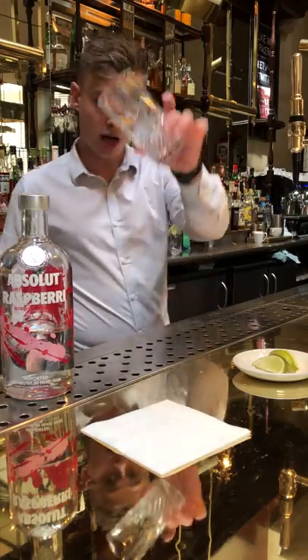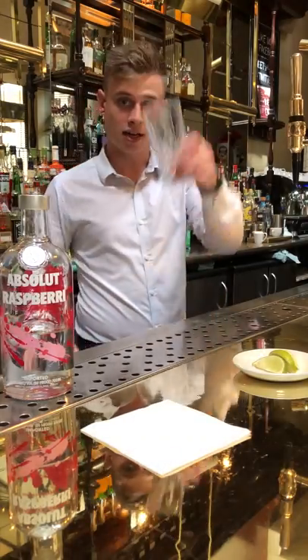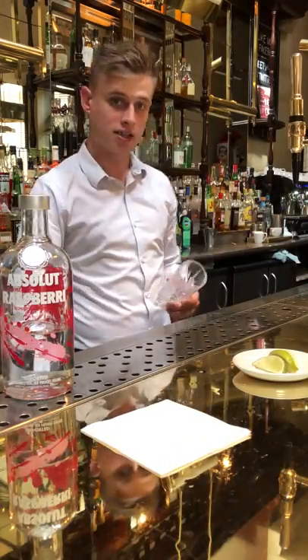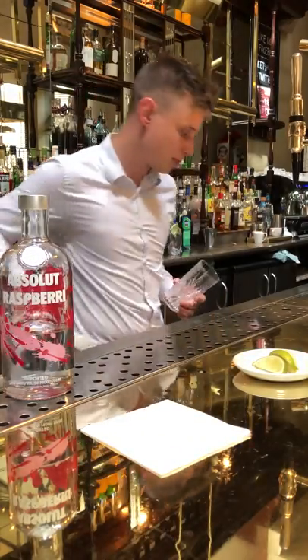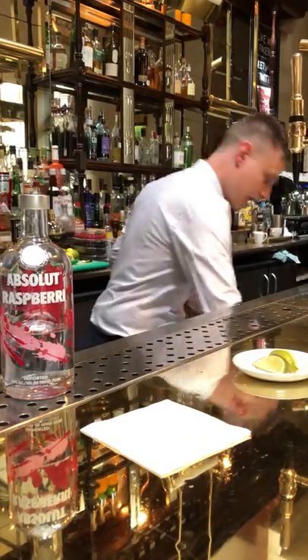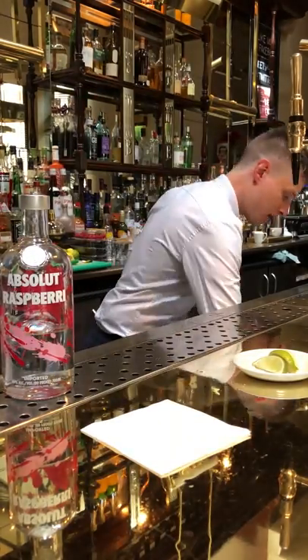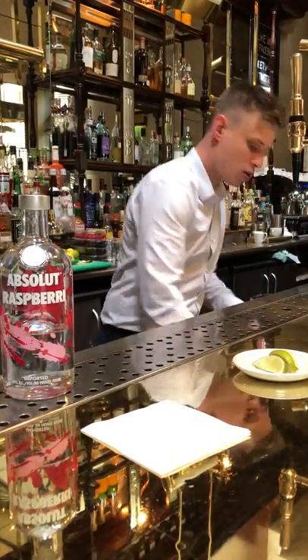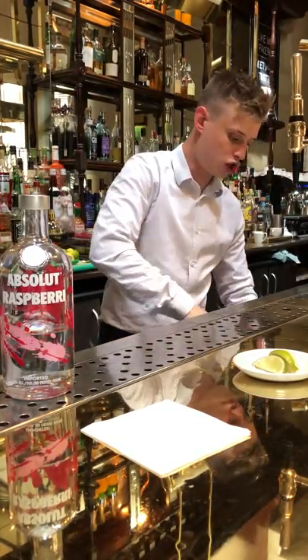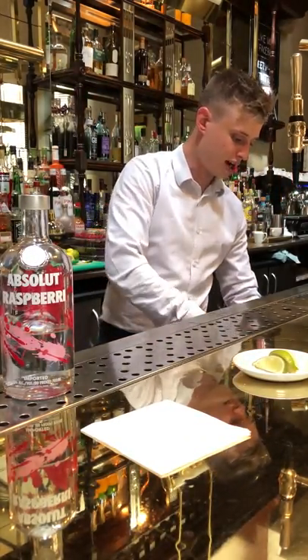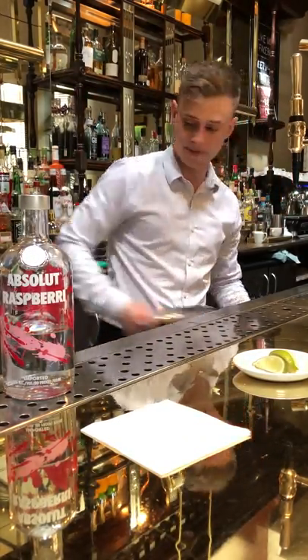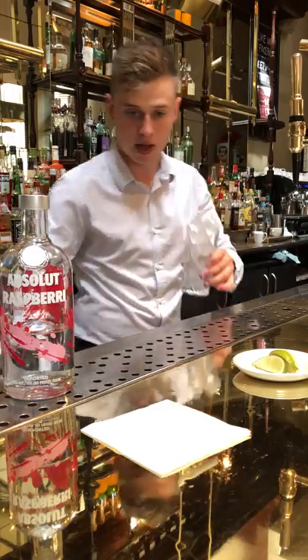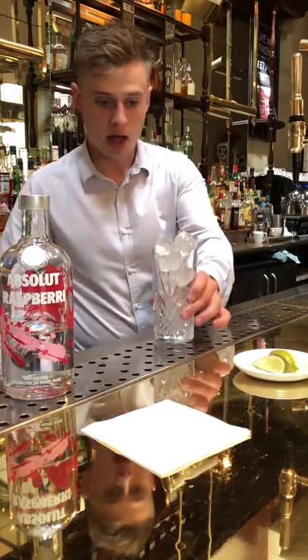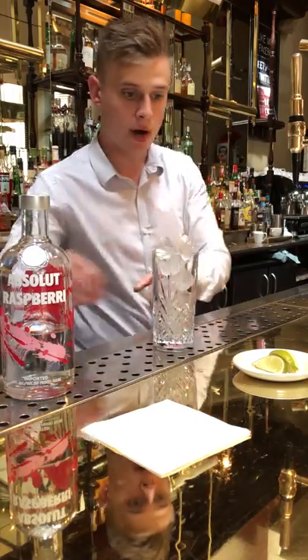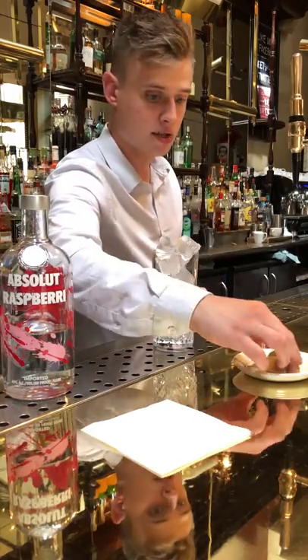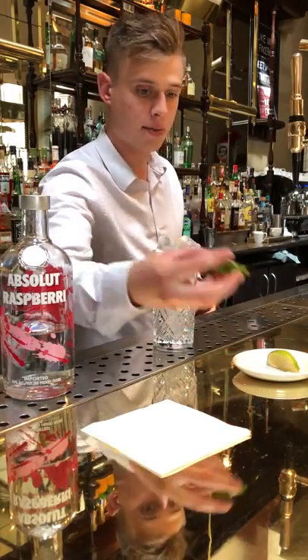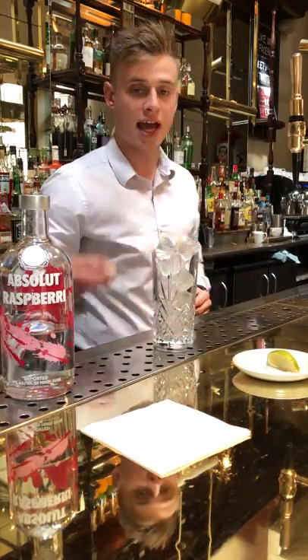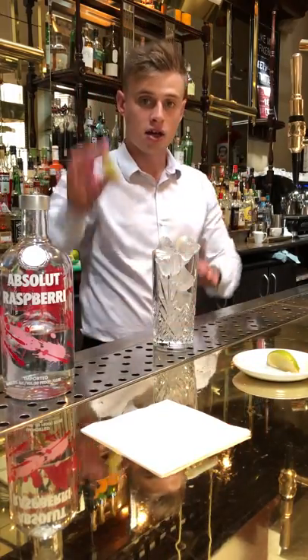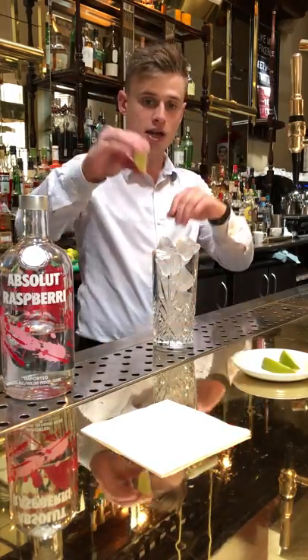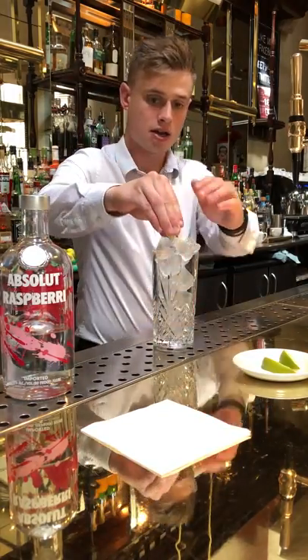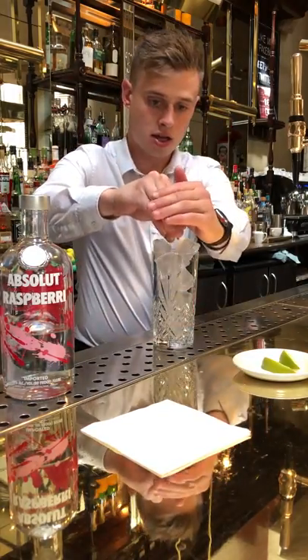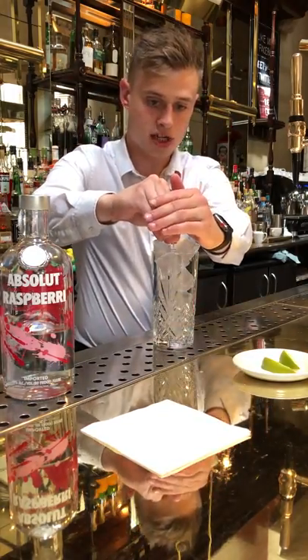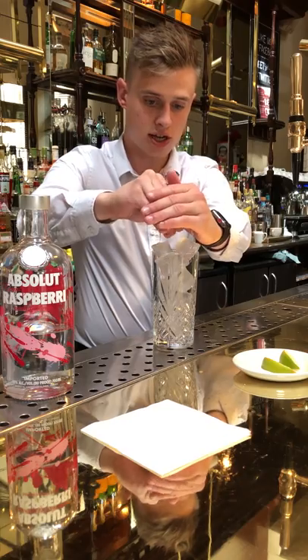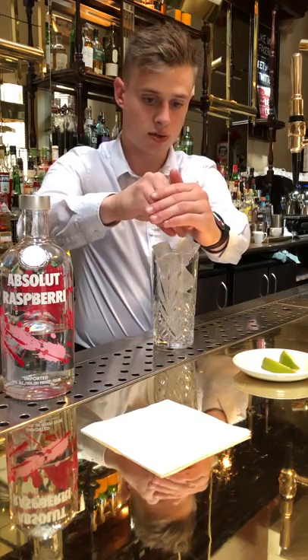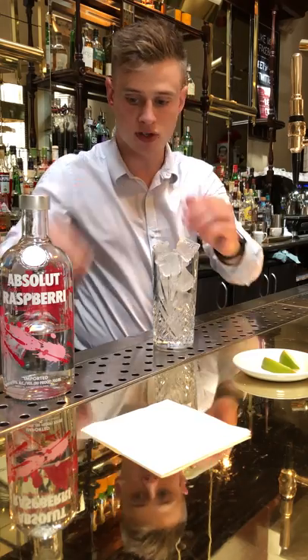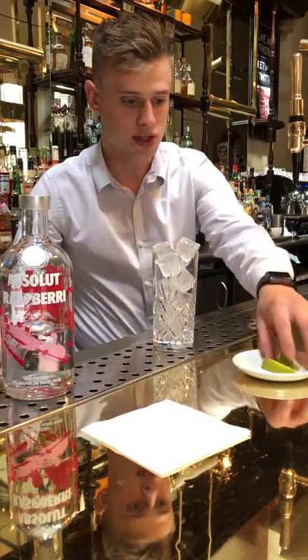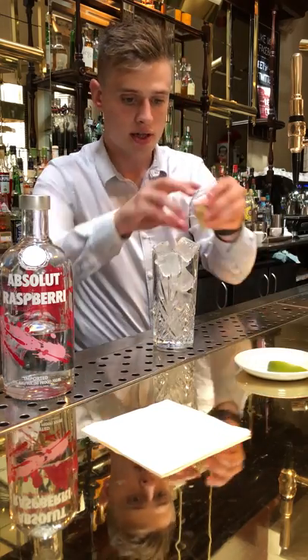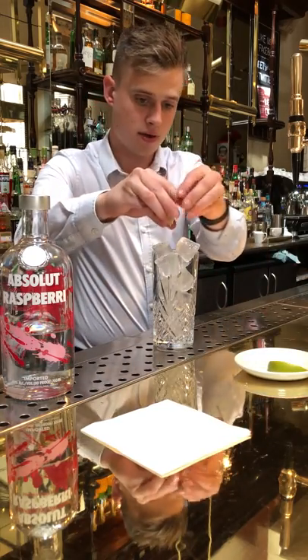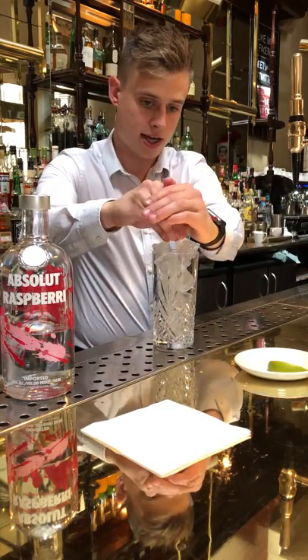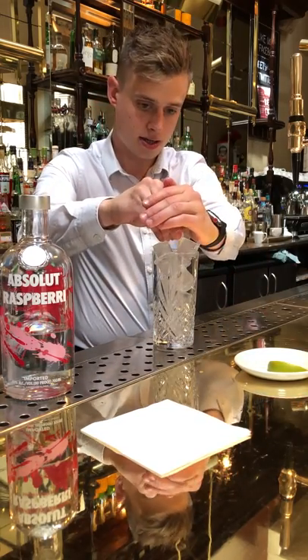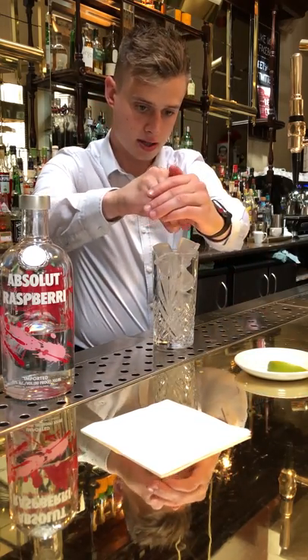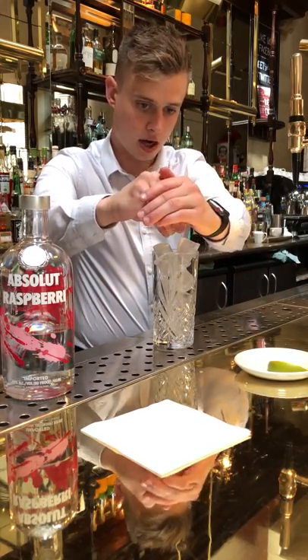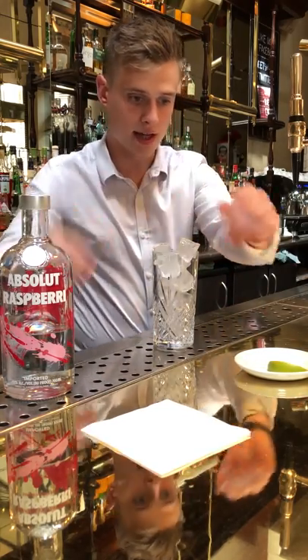To start, we're going to take our Collins glass and fill it up with cubed ice. Then I'm going to take three lime wedges and squeeze the juice directly over the ice.